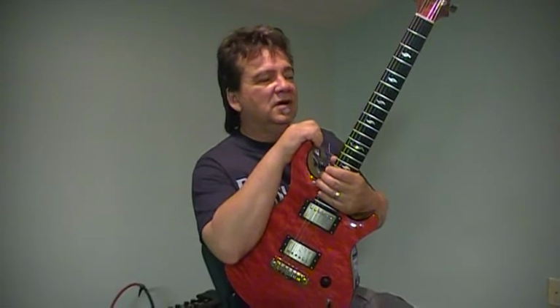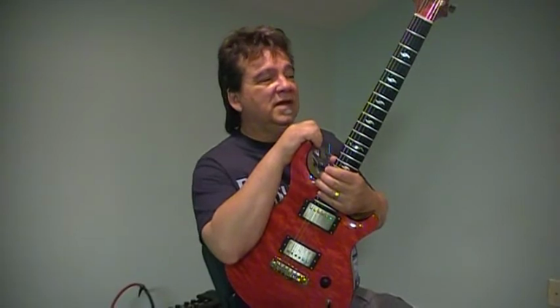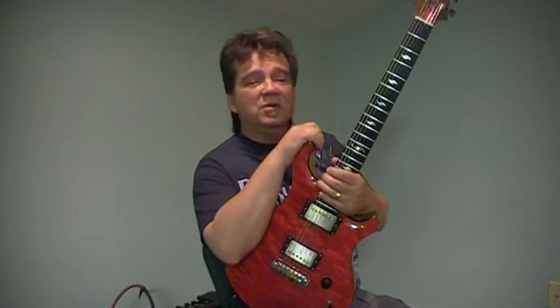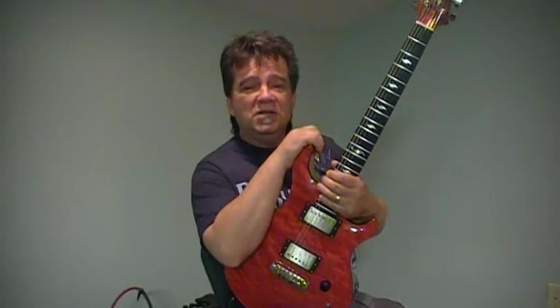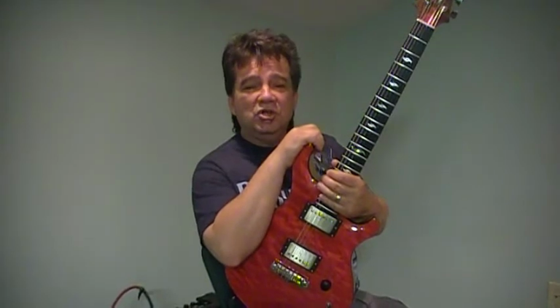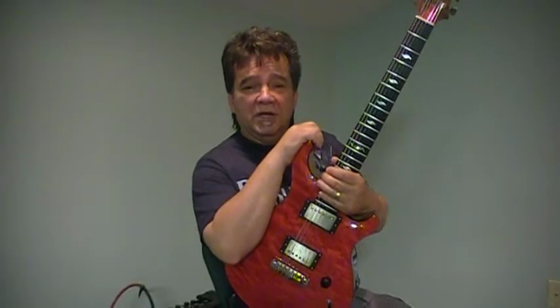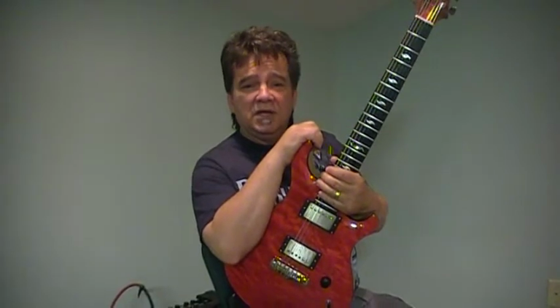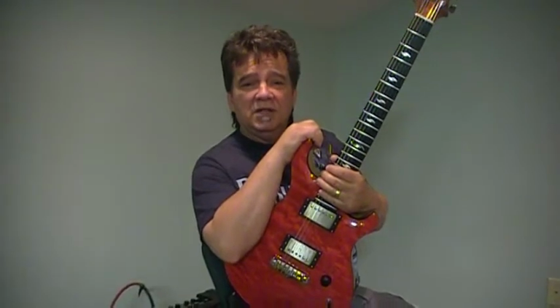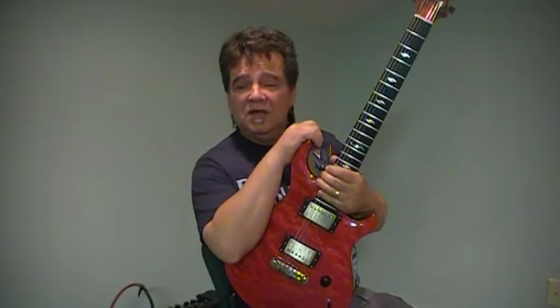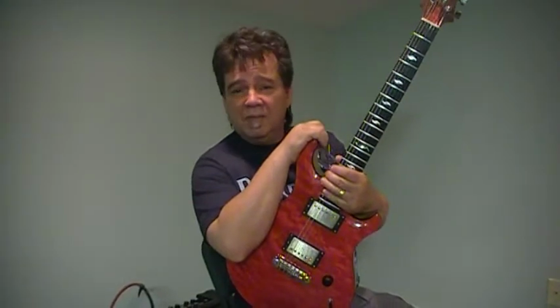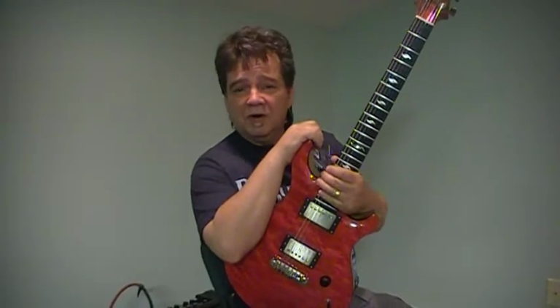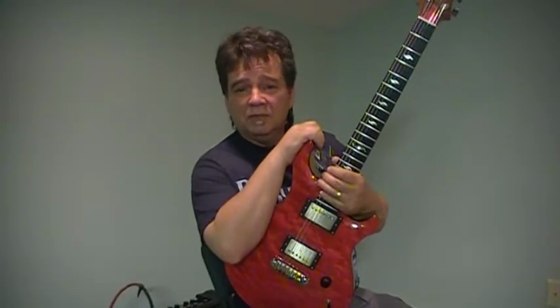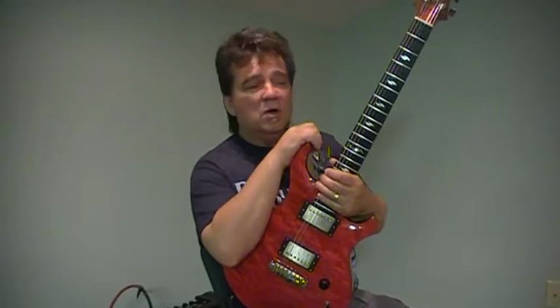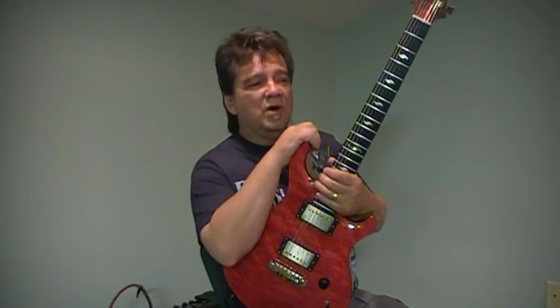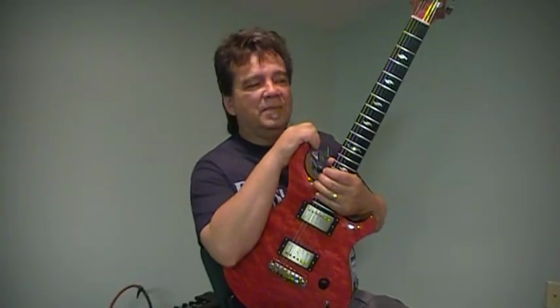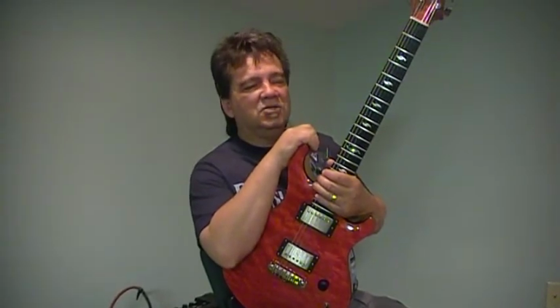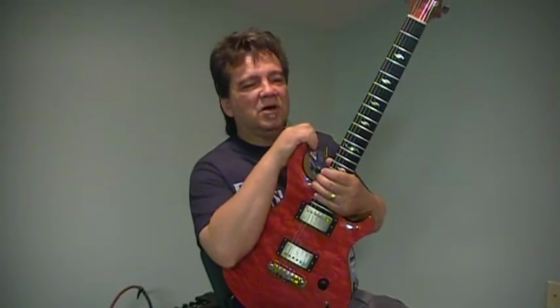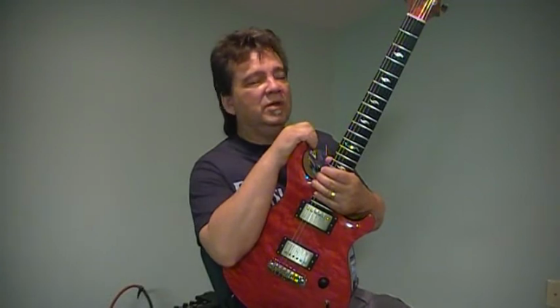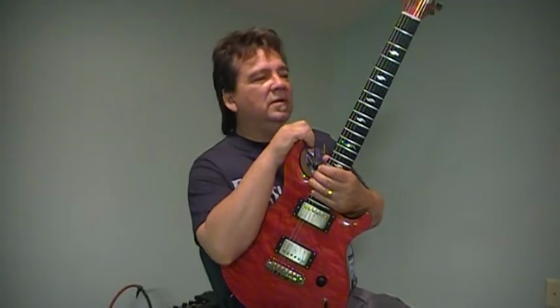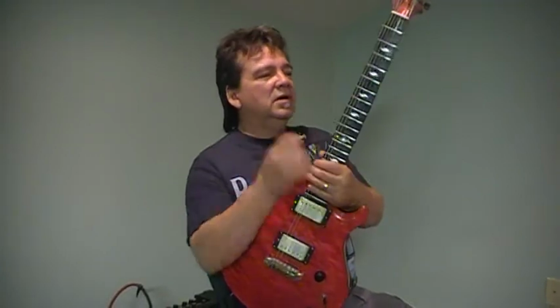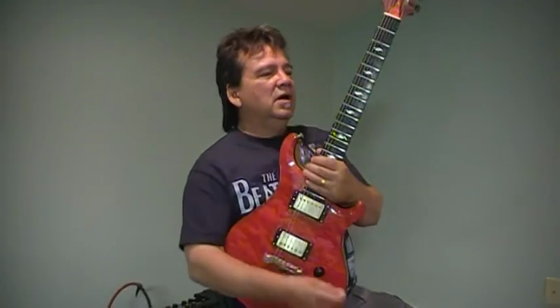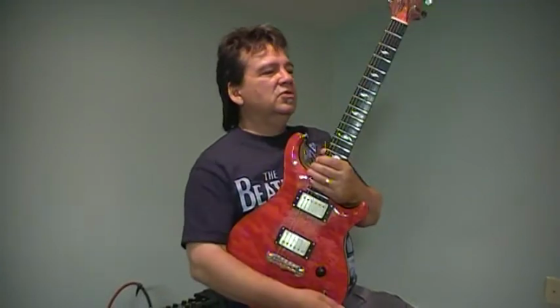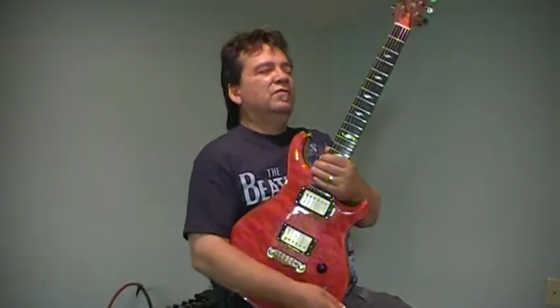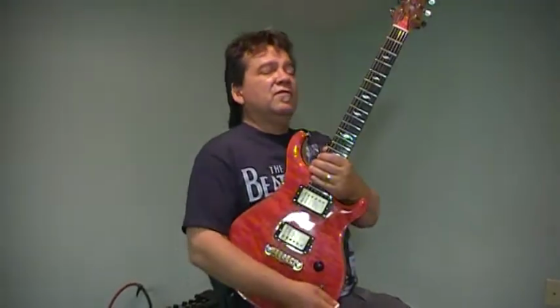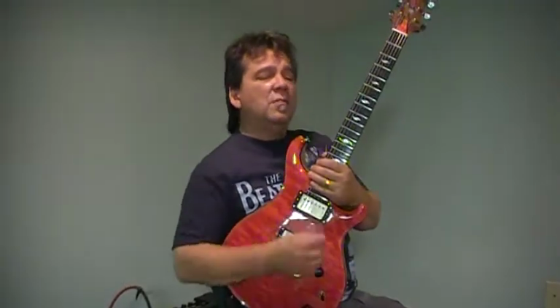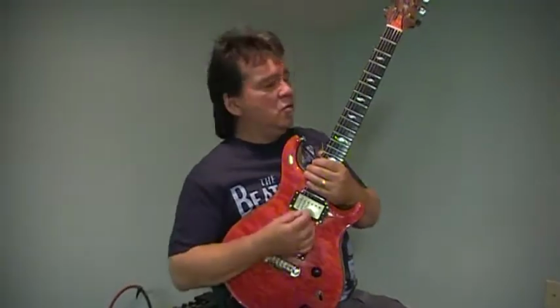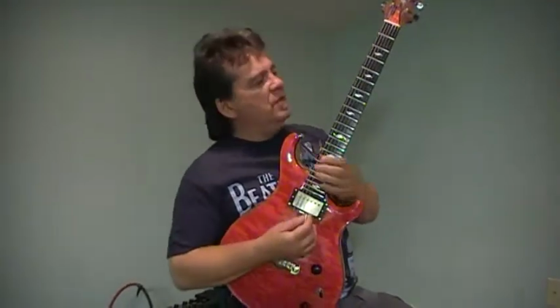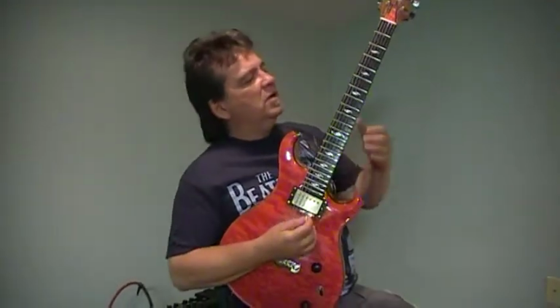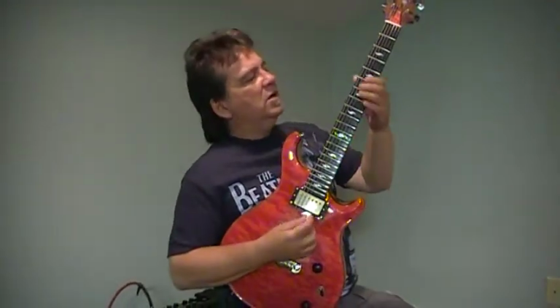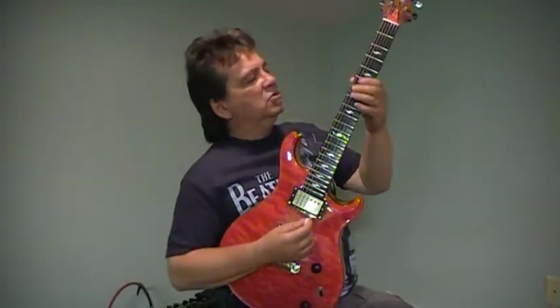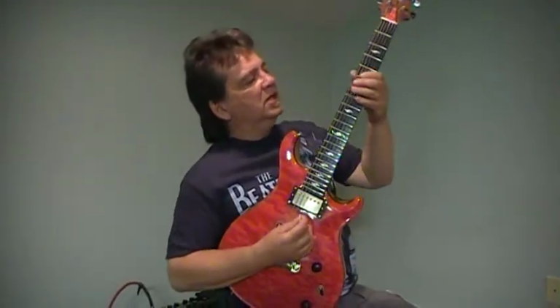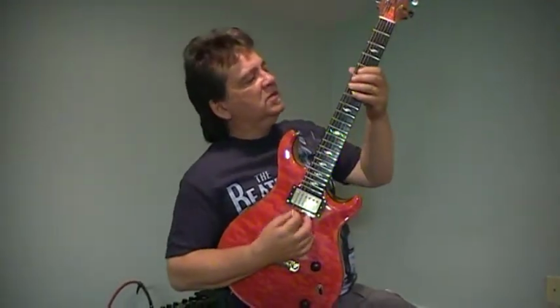Today I'm going to be teaching you a lick in the key of A minor, or A pentatonic really. I learned this lick from Robben Ford. It goes like this.